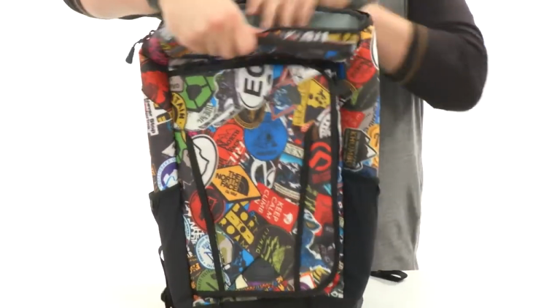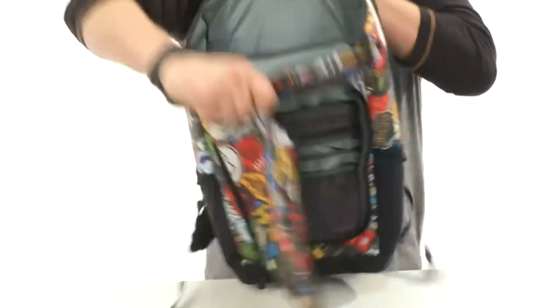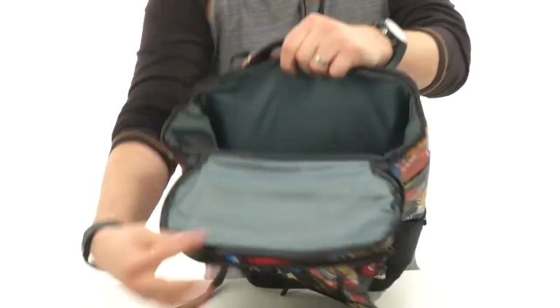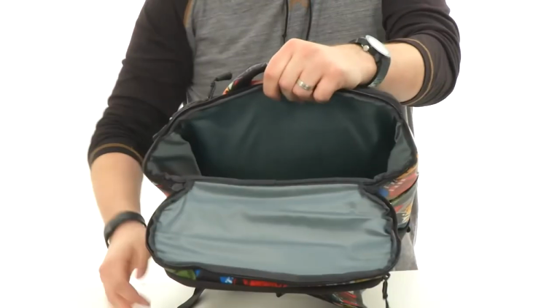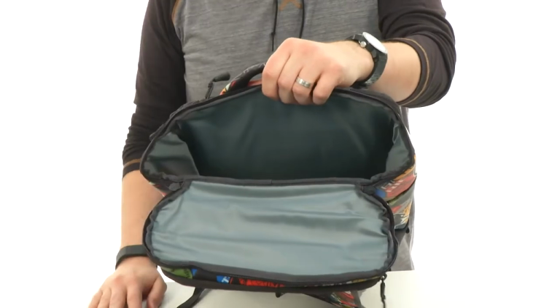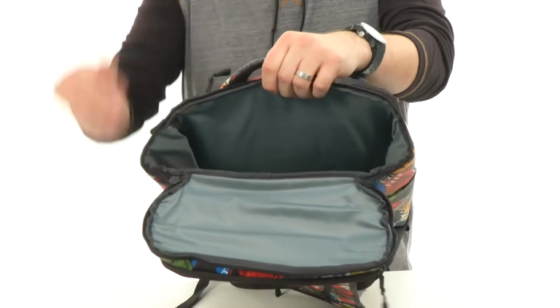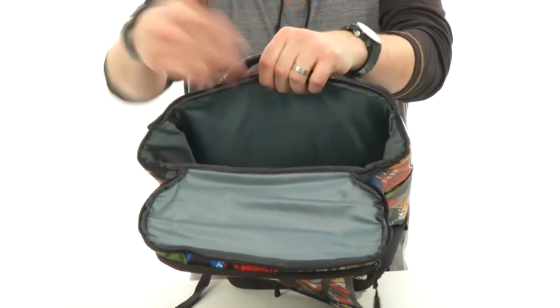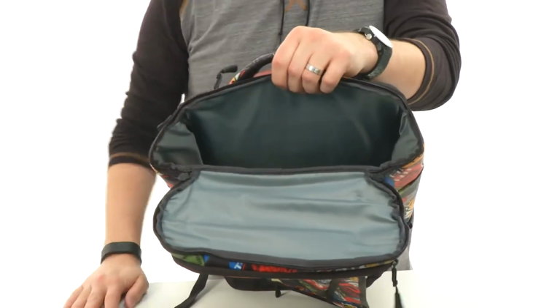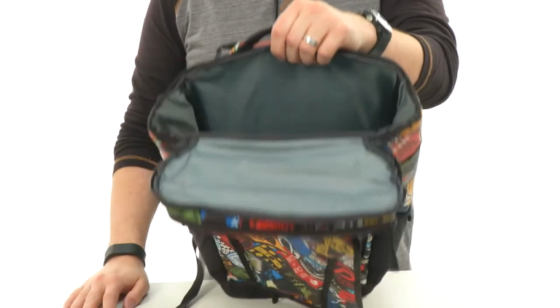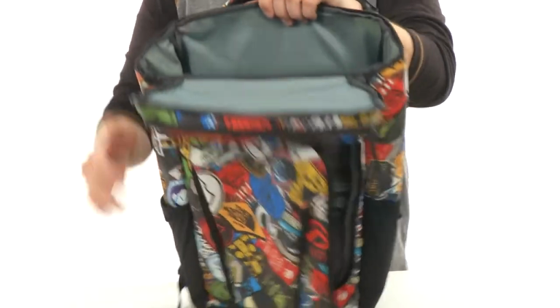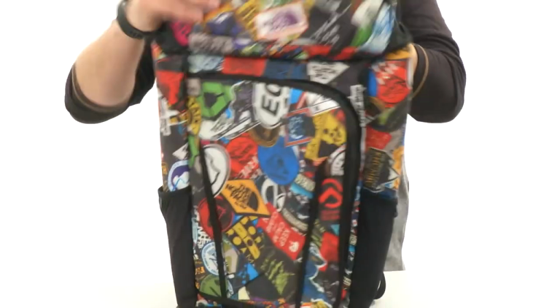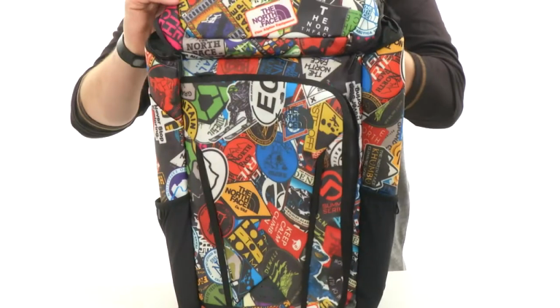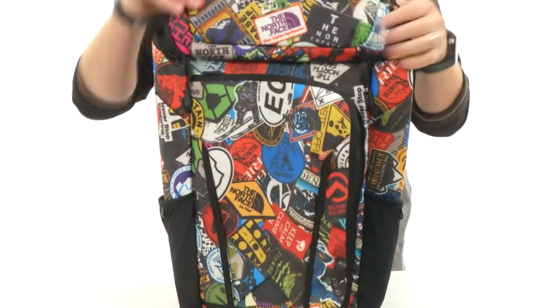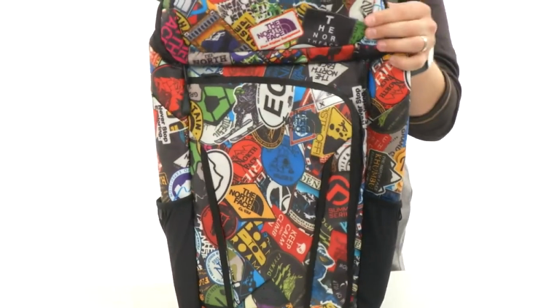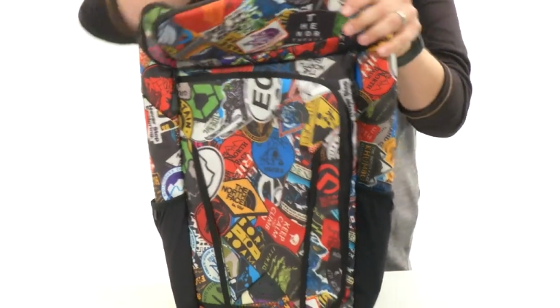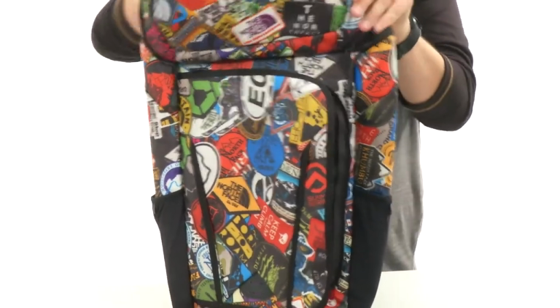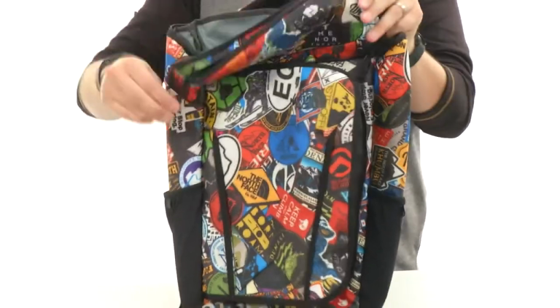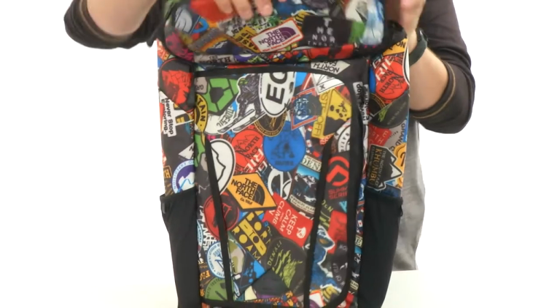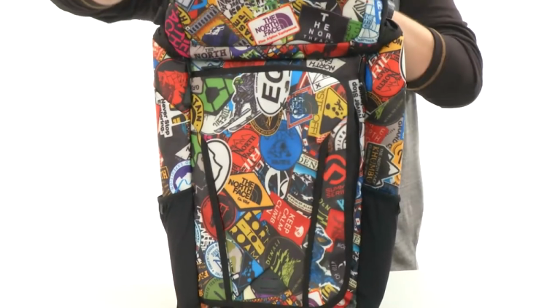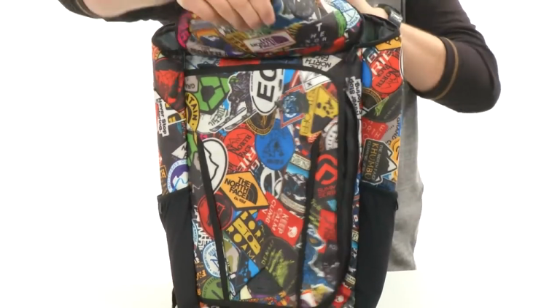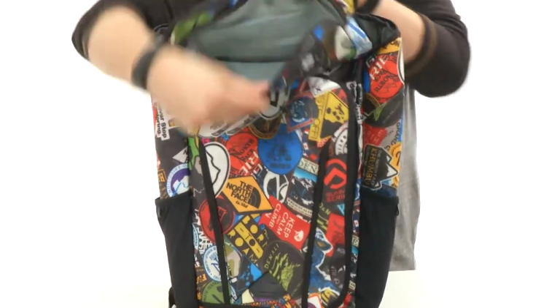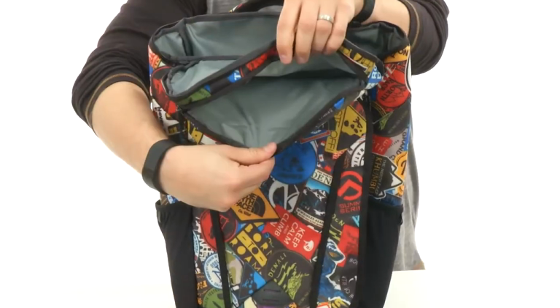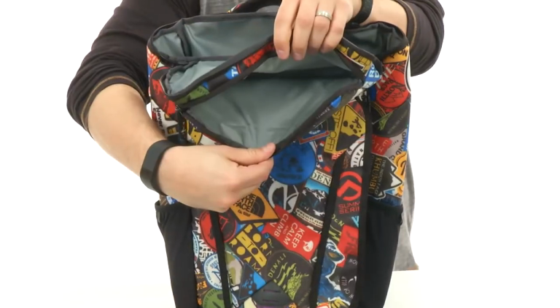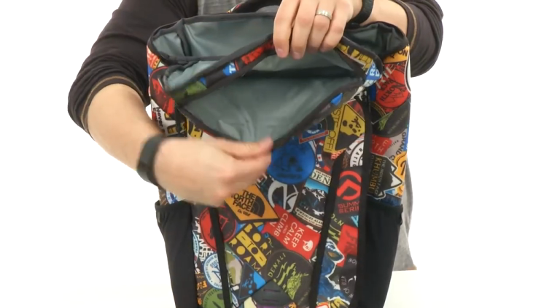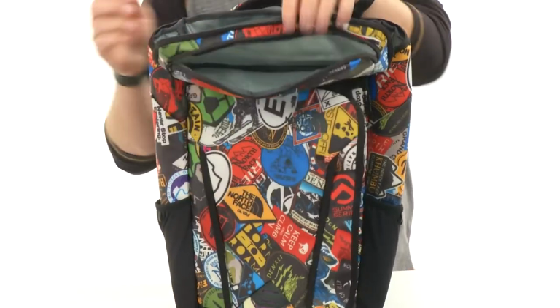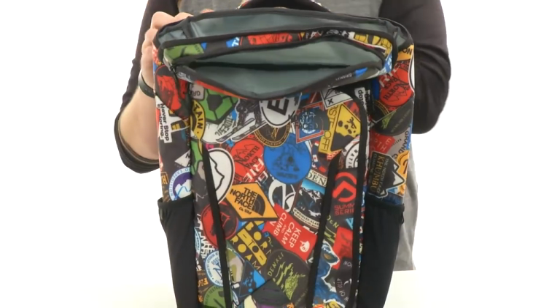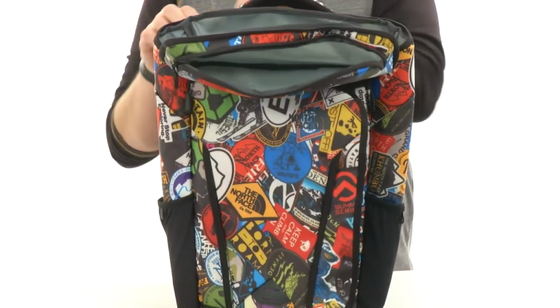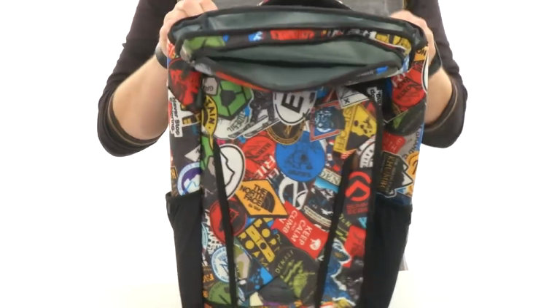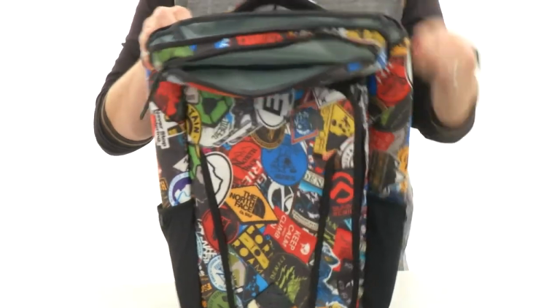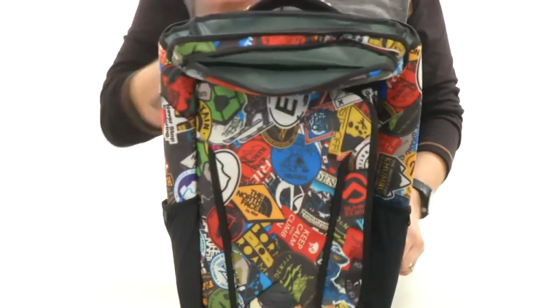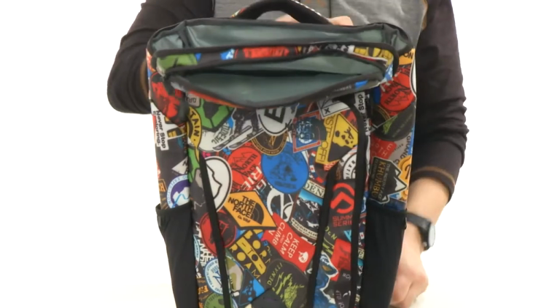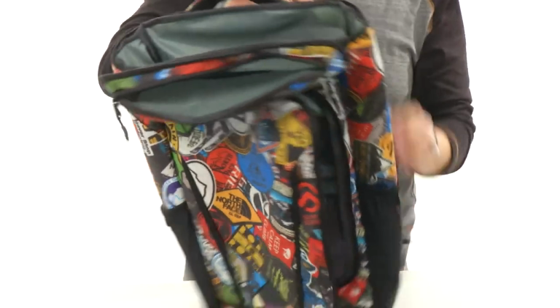Got that top loading compartment here on top so you can access that — lots of storage space there. You also have a little mini pocket on that flap for your smaller items you'll need access to quickly.